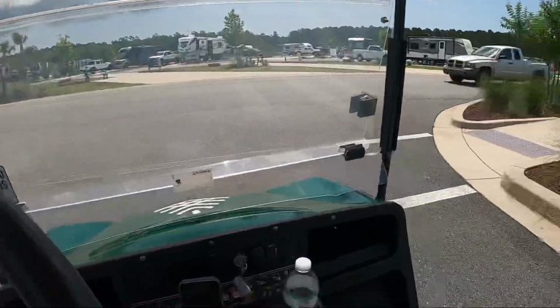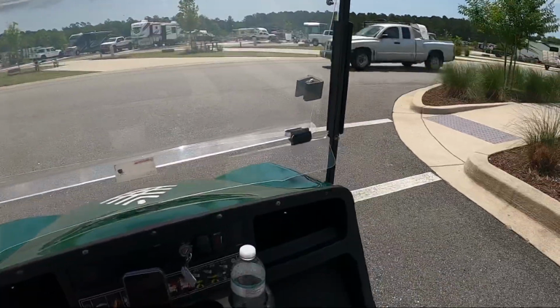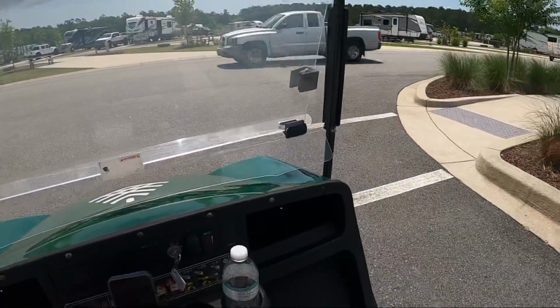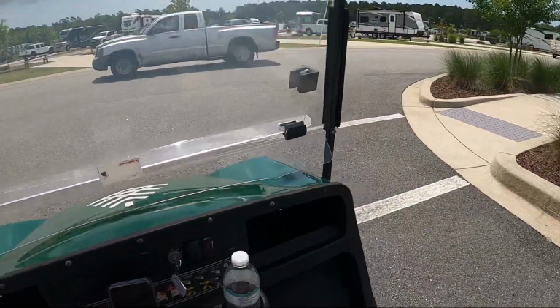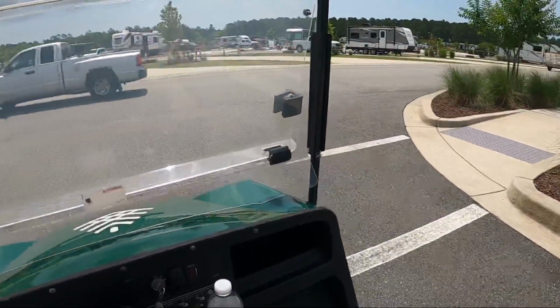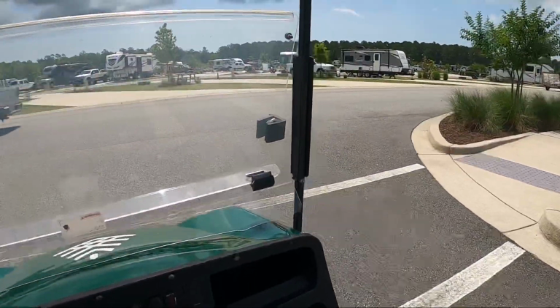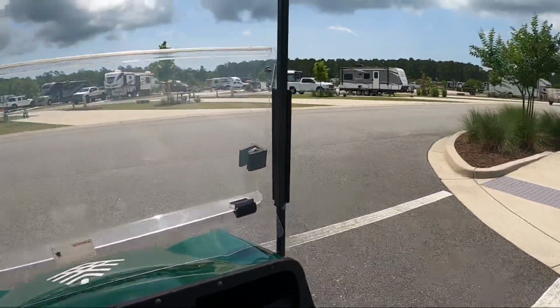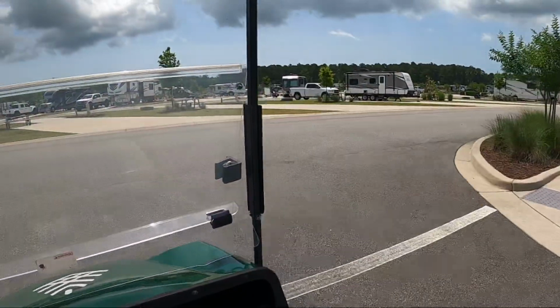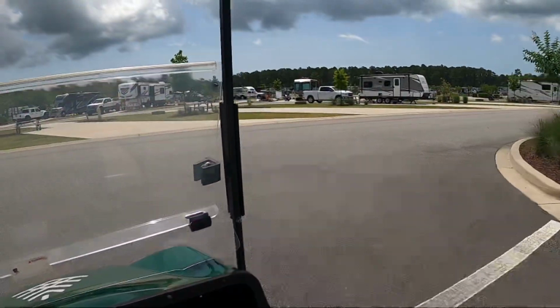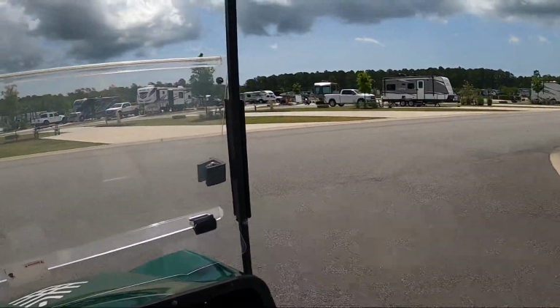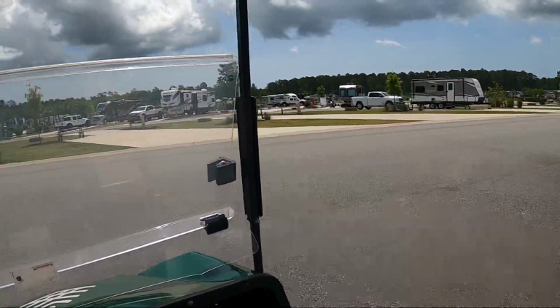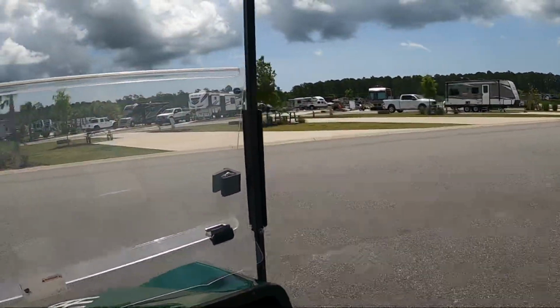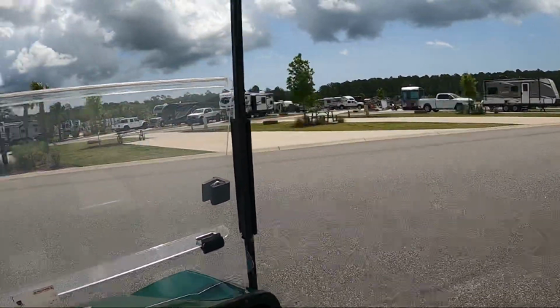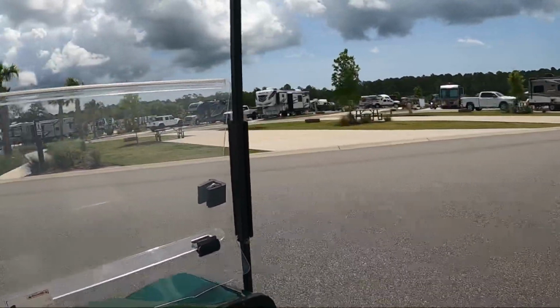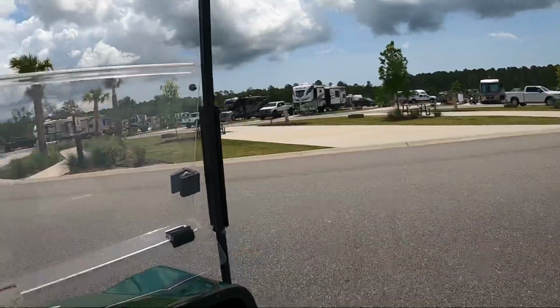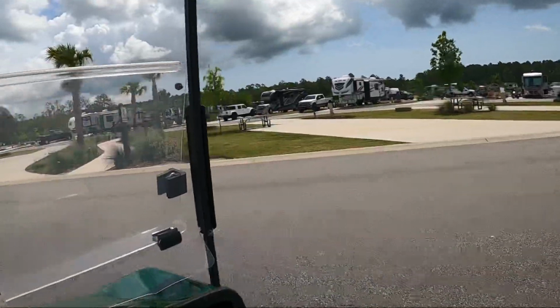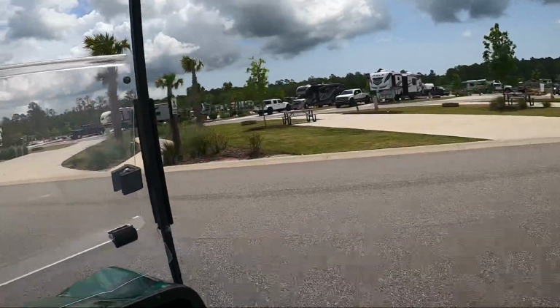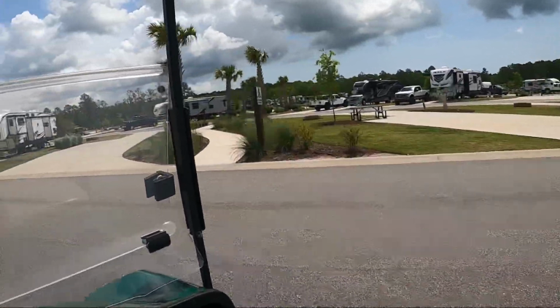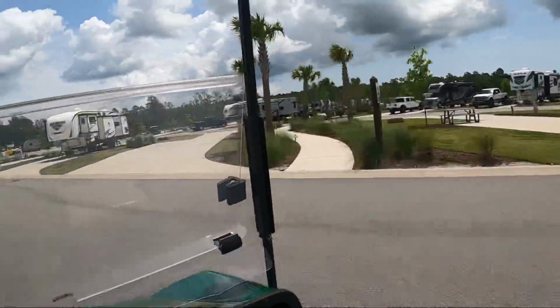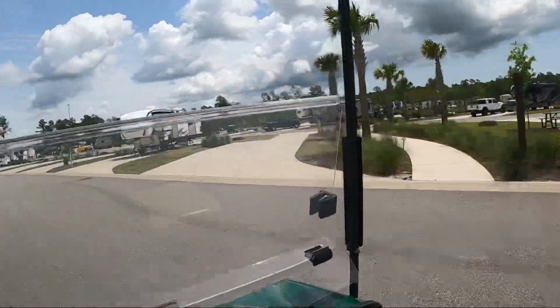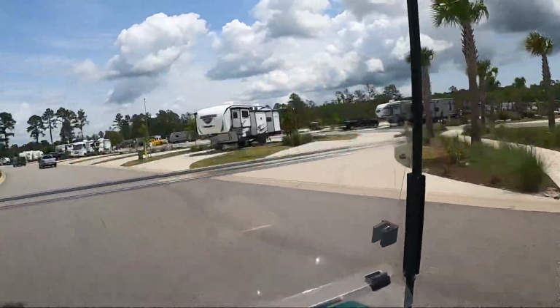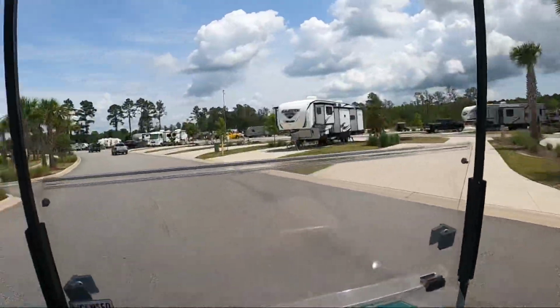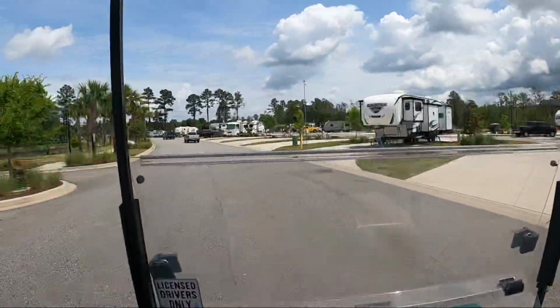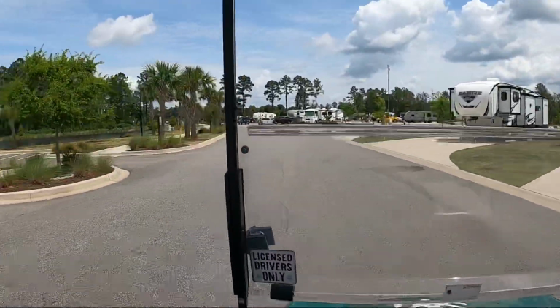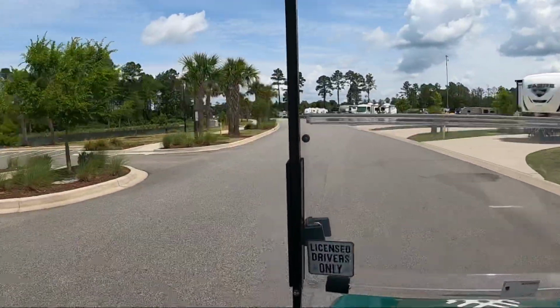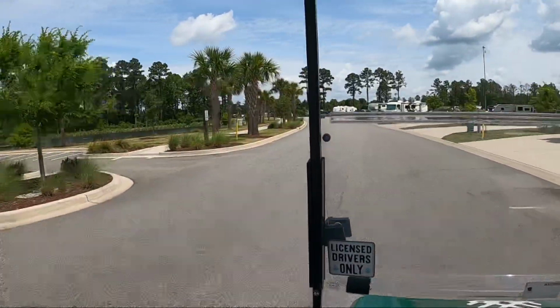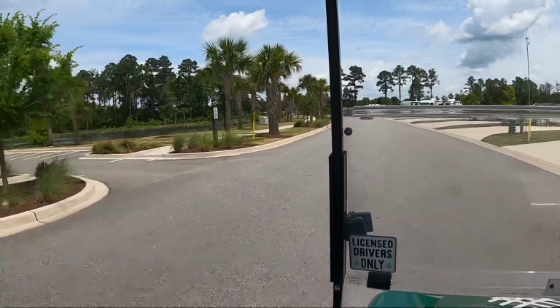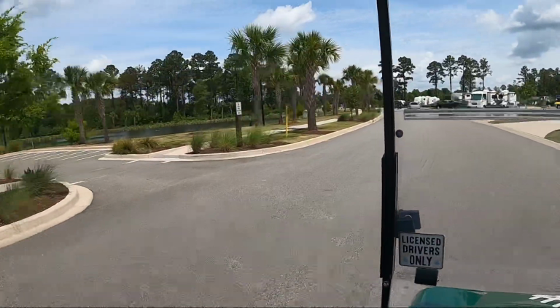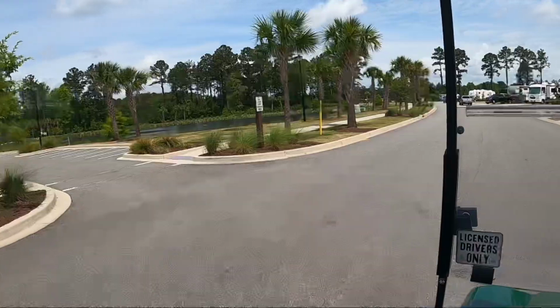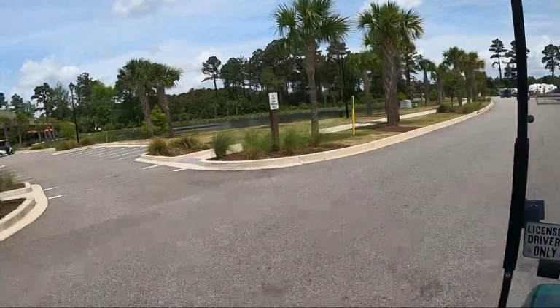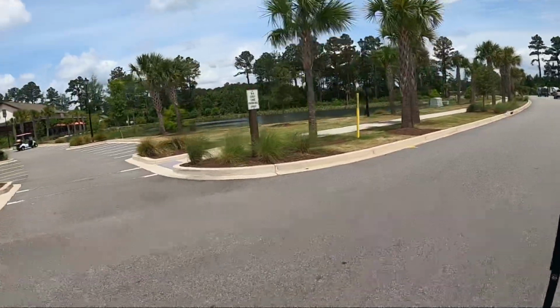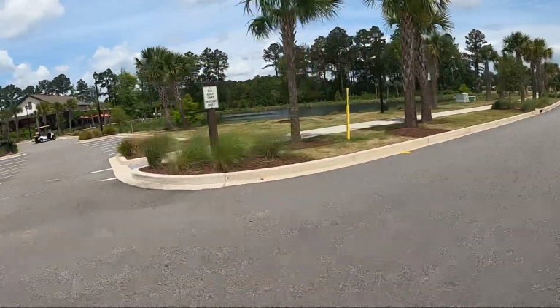It's a really big park. Not very crowded now, but Mother's Day weekend it was completely full.